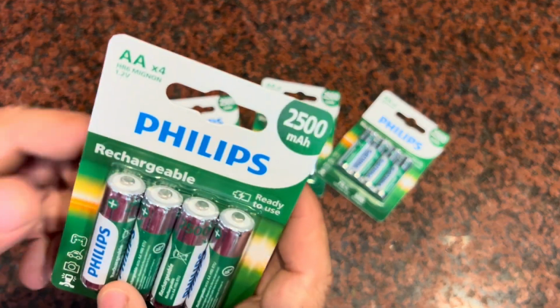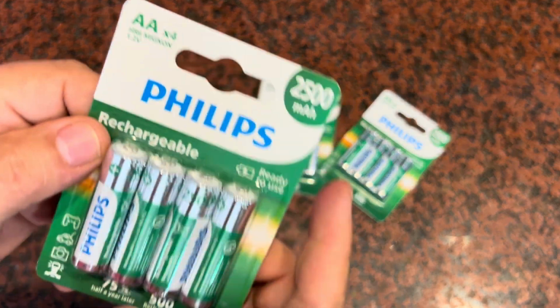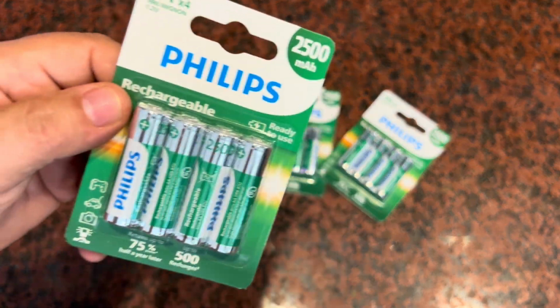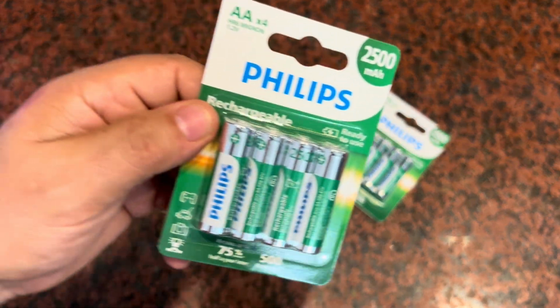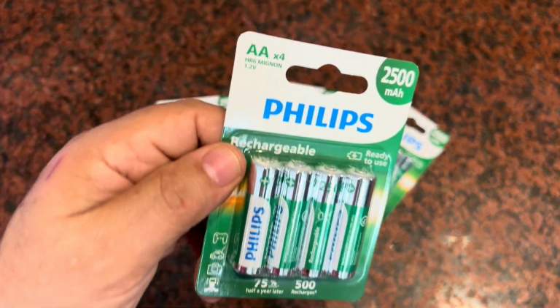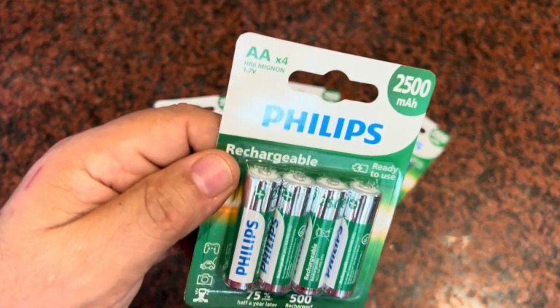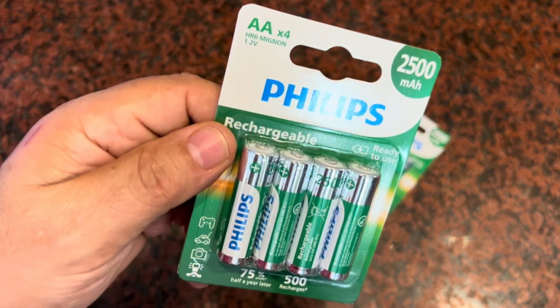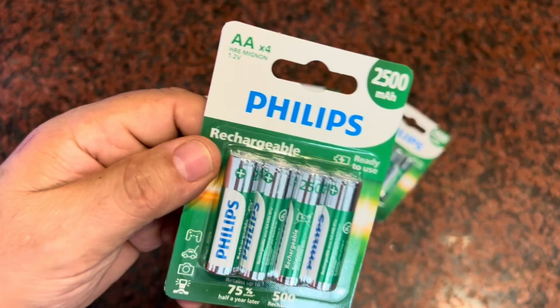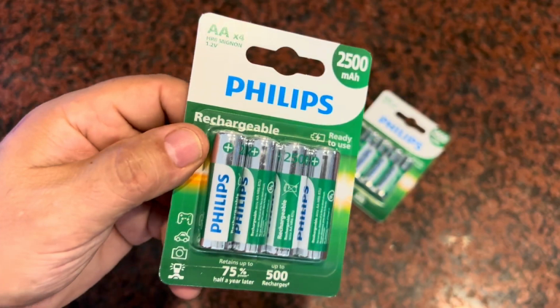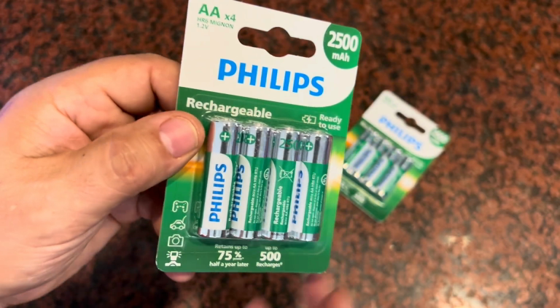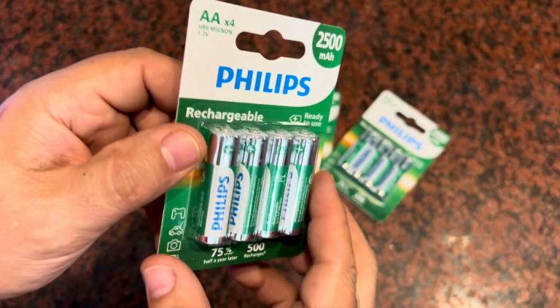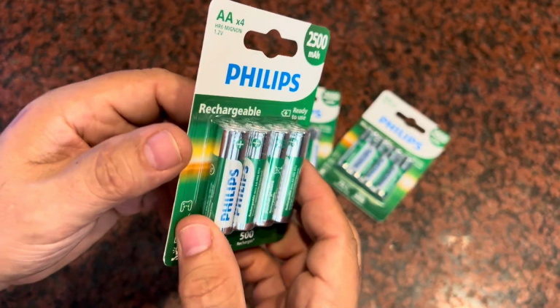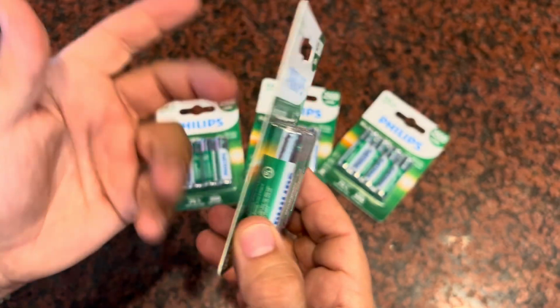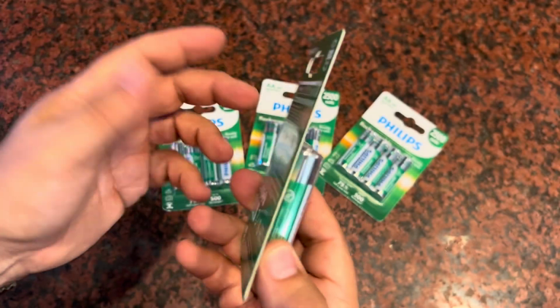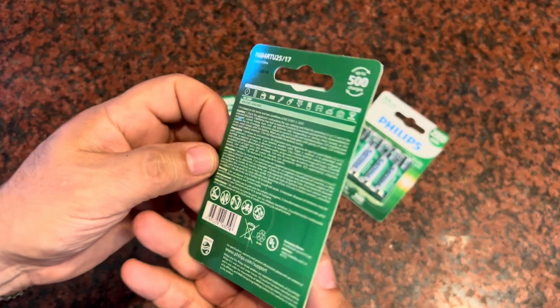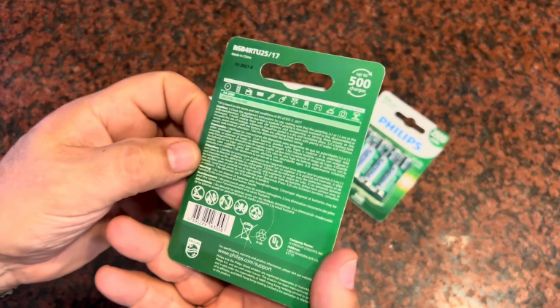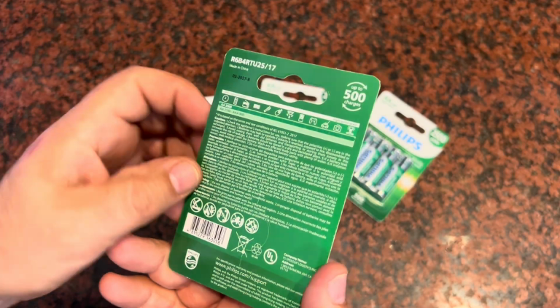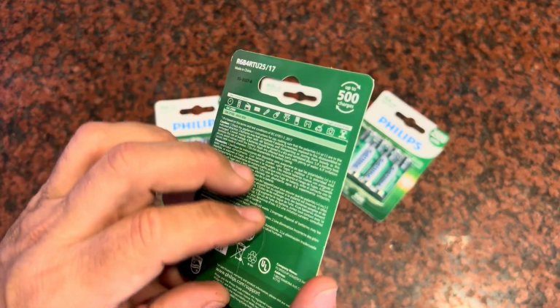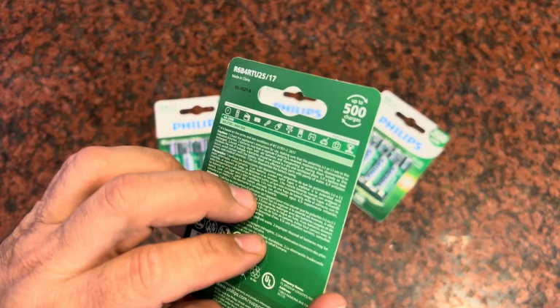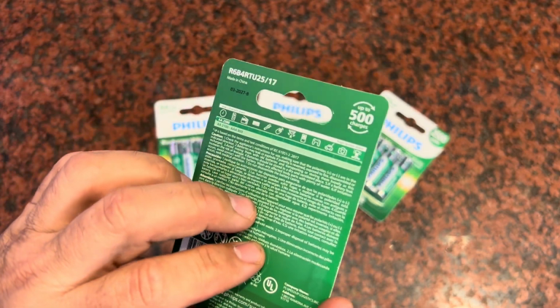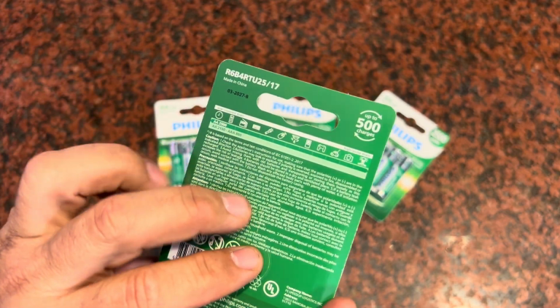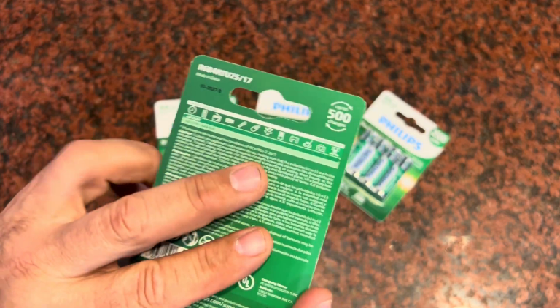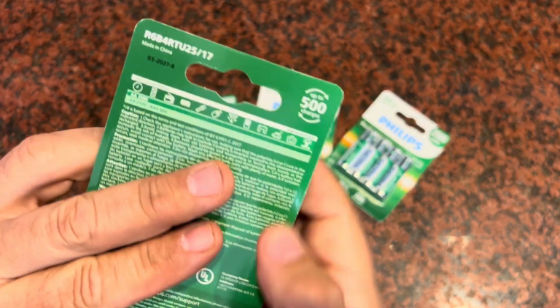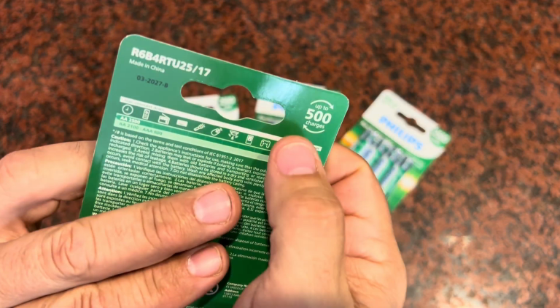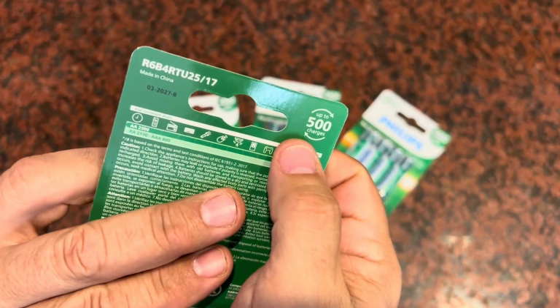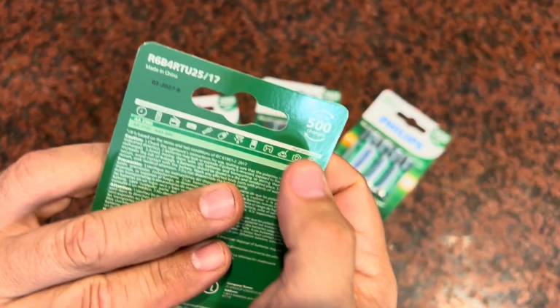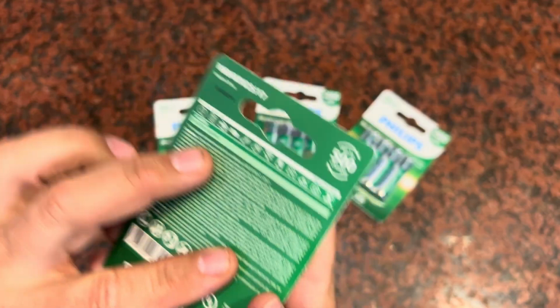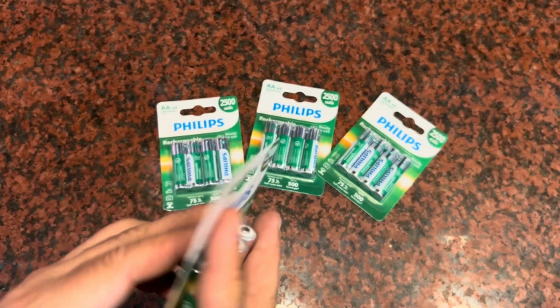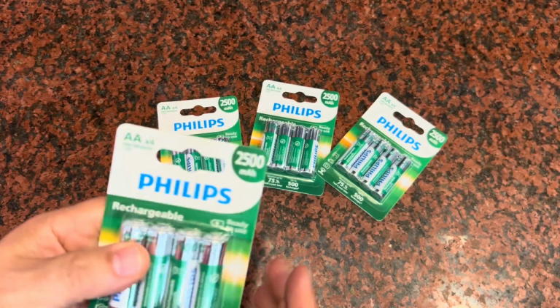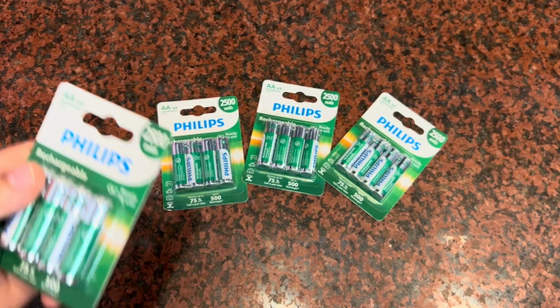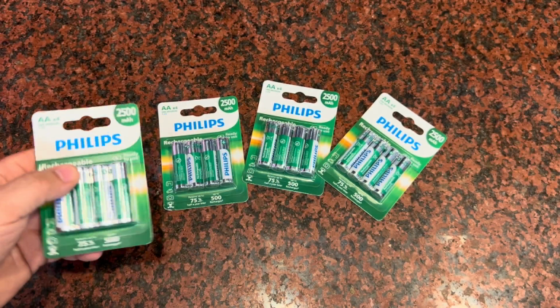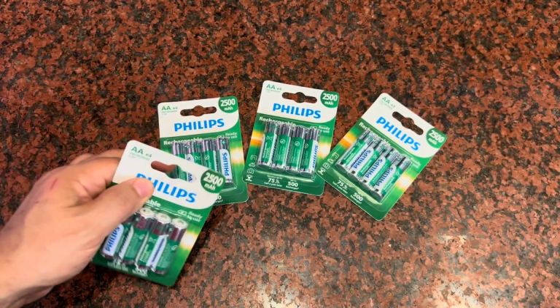With the 1.2 volts on these, you're going to be able to get to a full charge pretty quickly — they don't take a long time to charge. And like I said, up to 500 charges on these, so definitely a good deal.